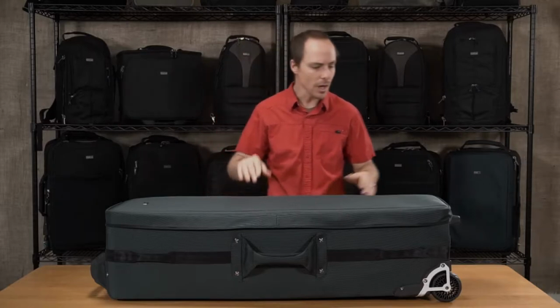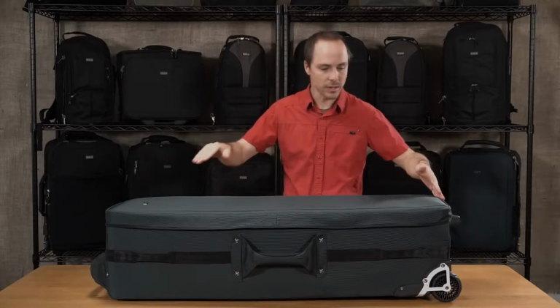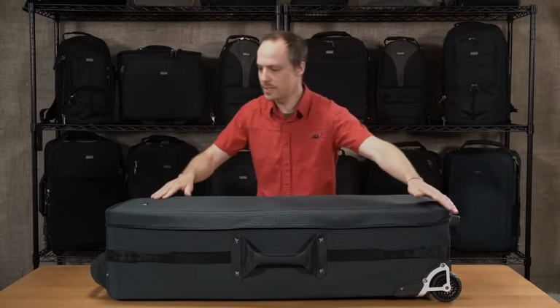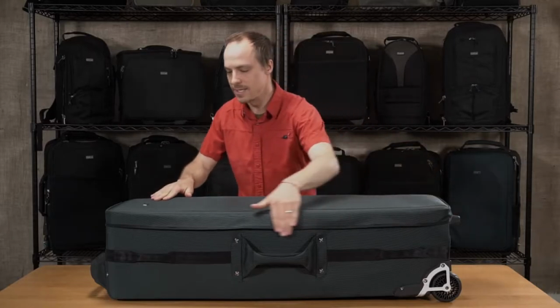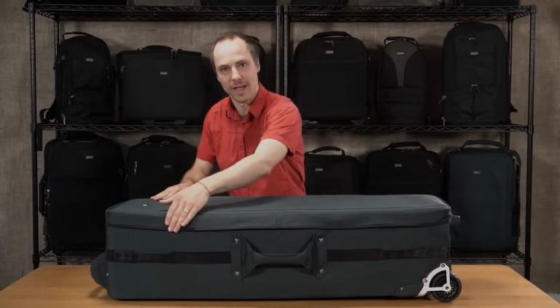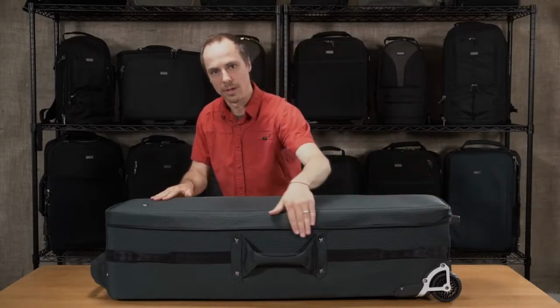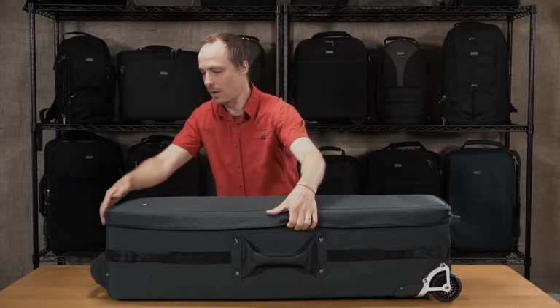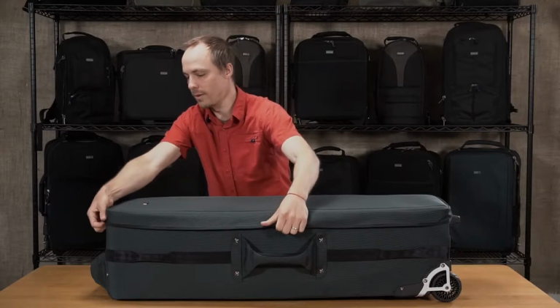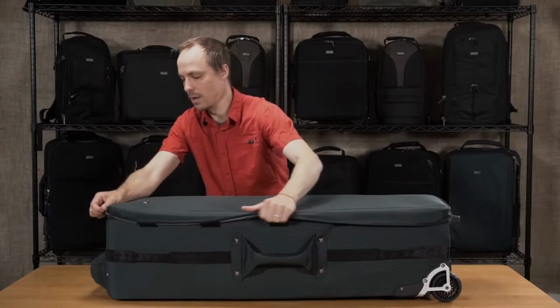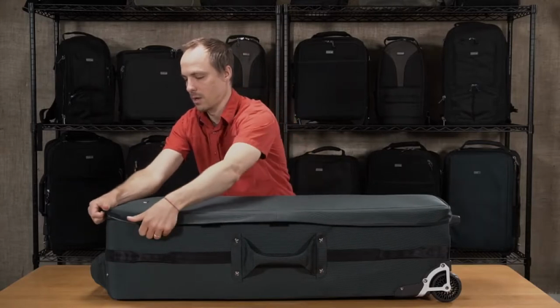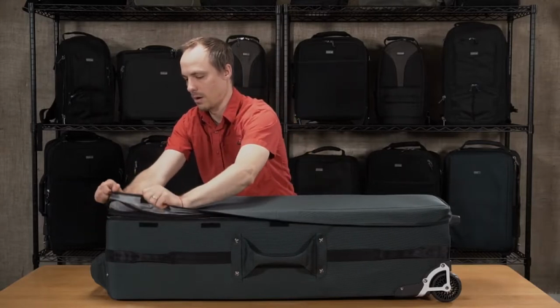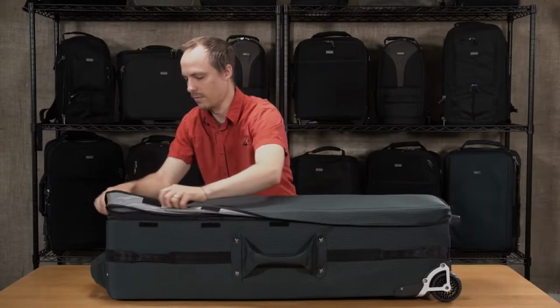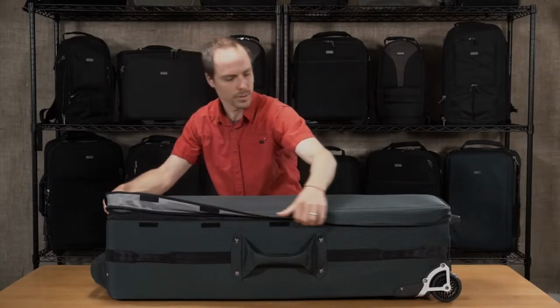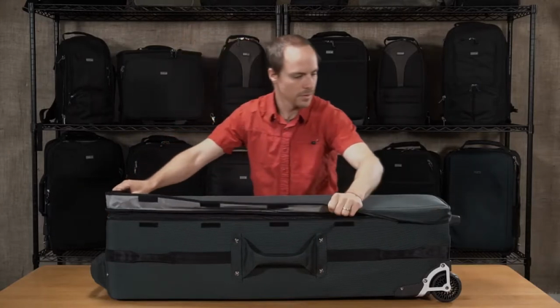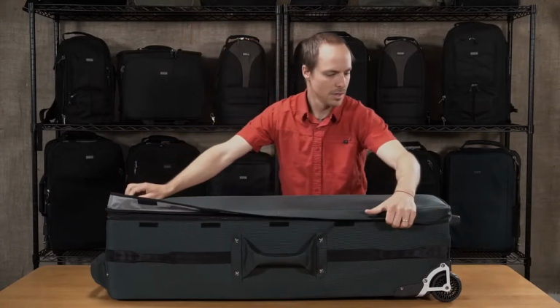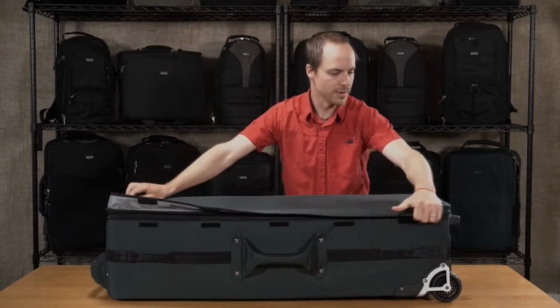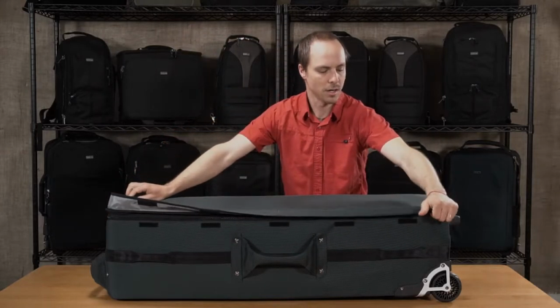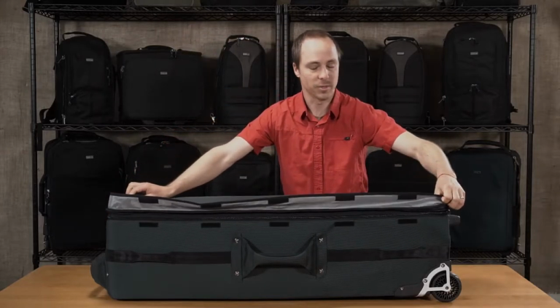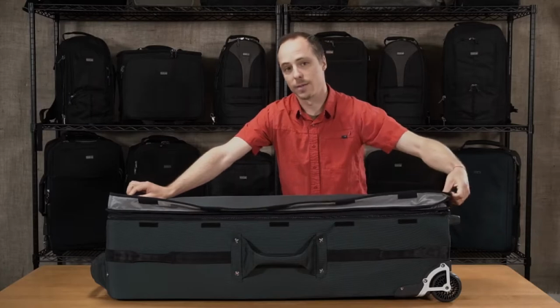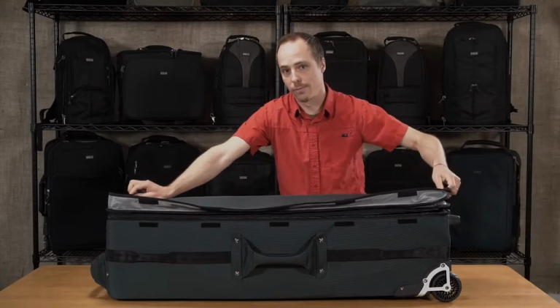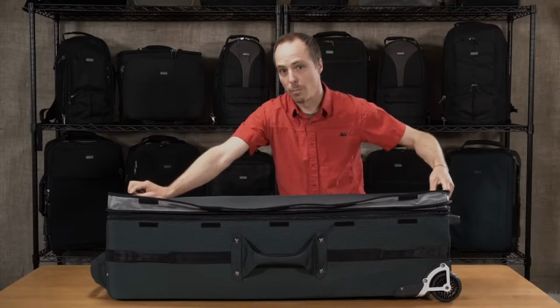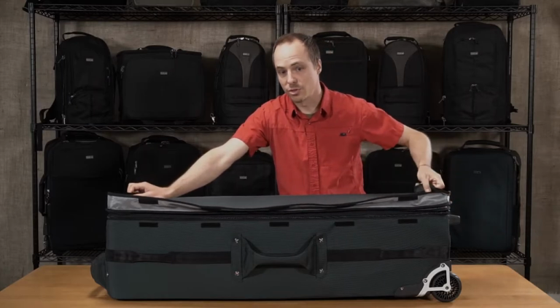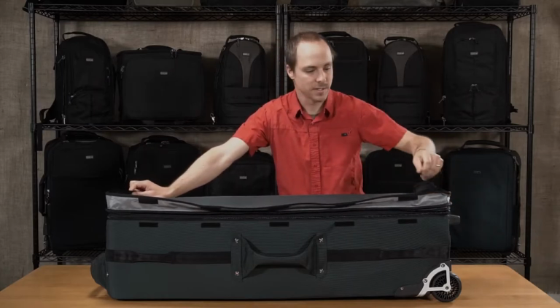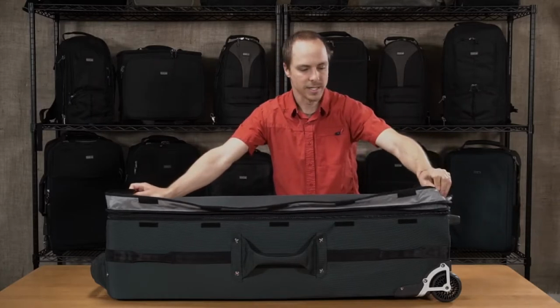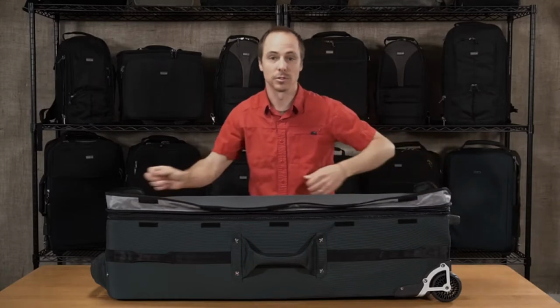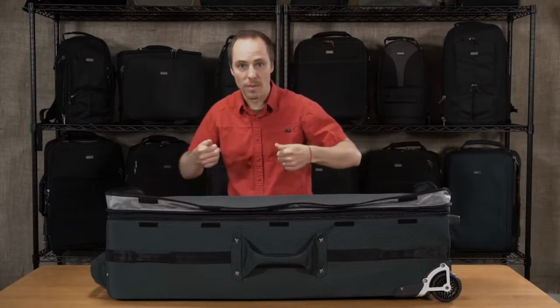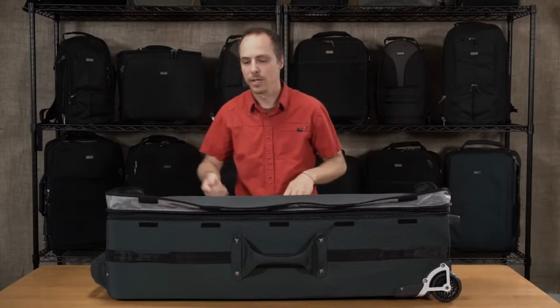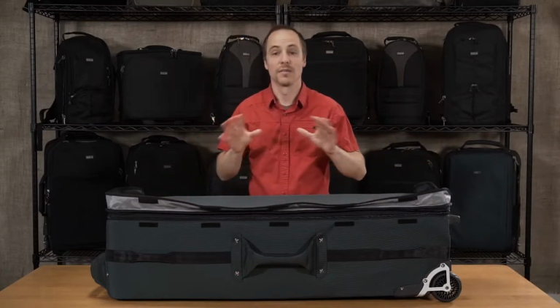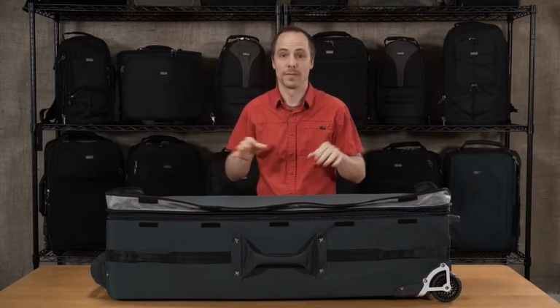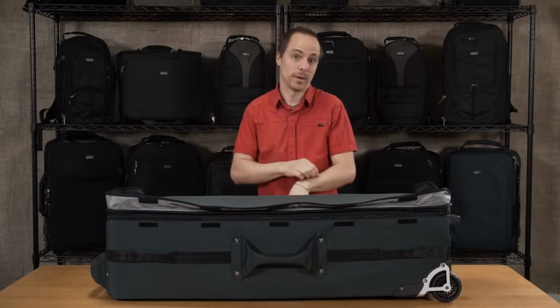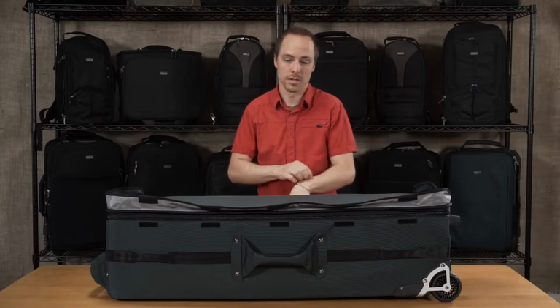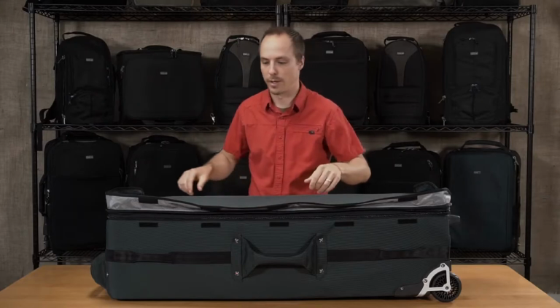We also put a zipper flap over the zipper so that it protects the zipper from bumps and scrapes. Any time you're loading the bag, you don't have to worry about the zipper getting mucked out.